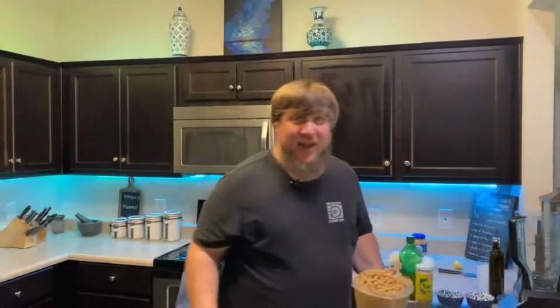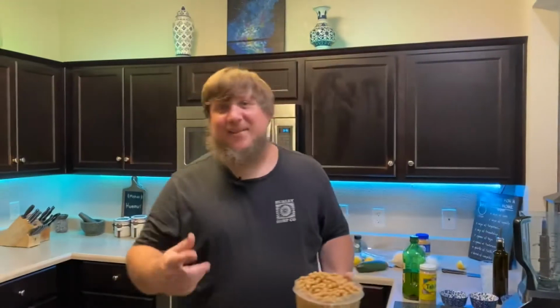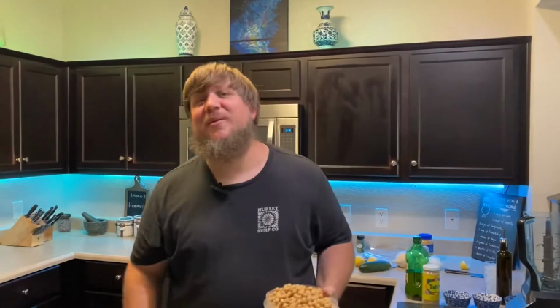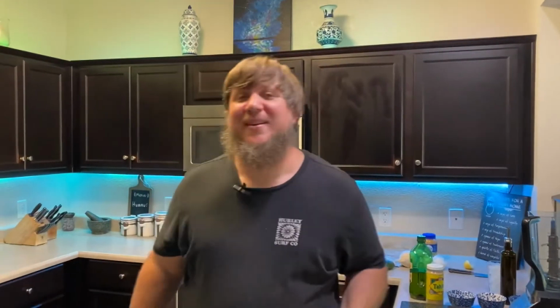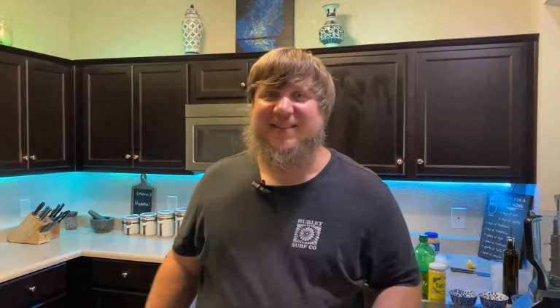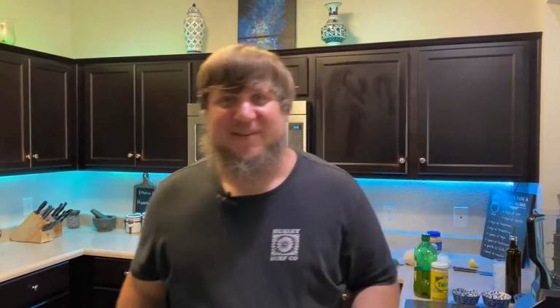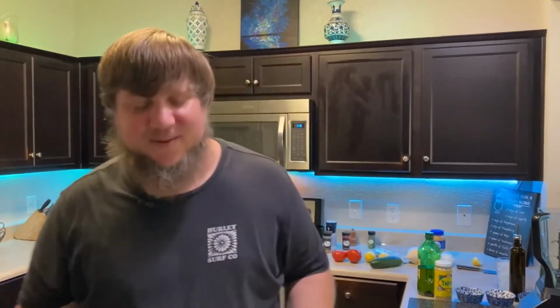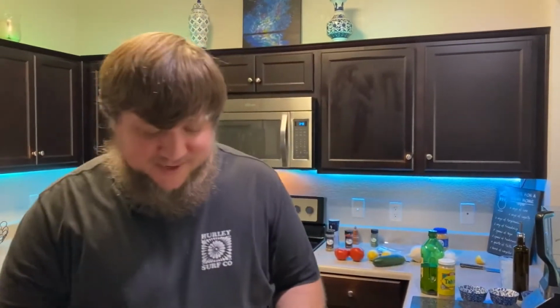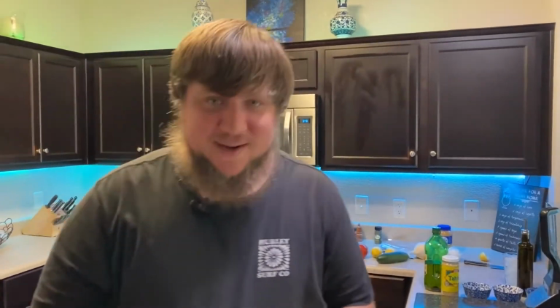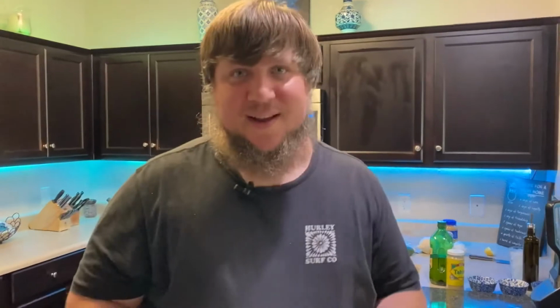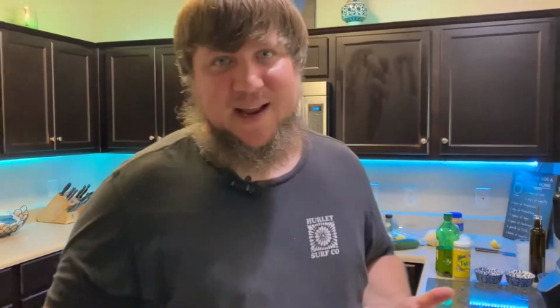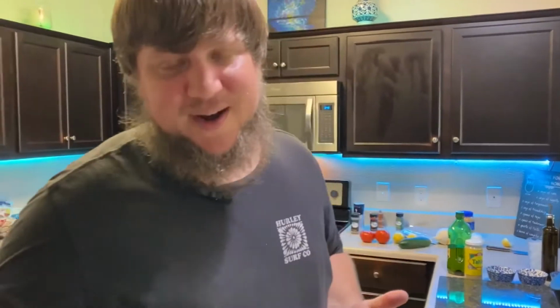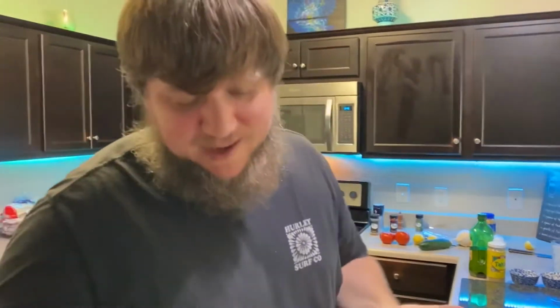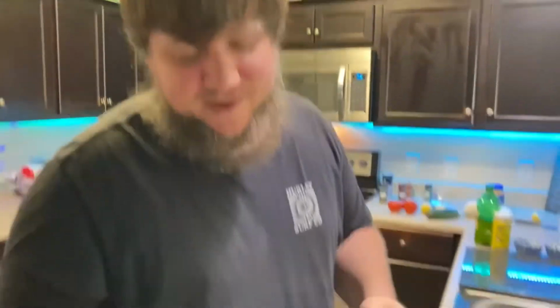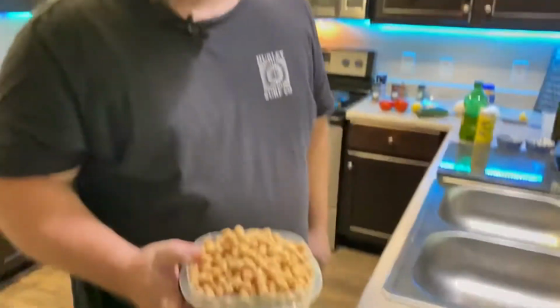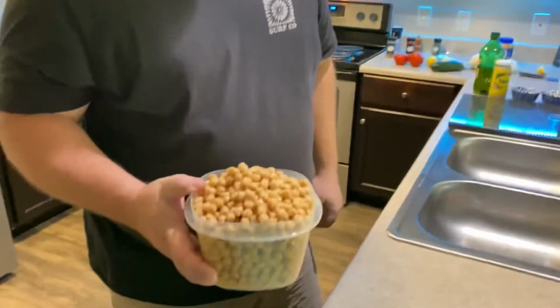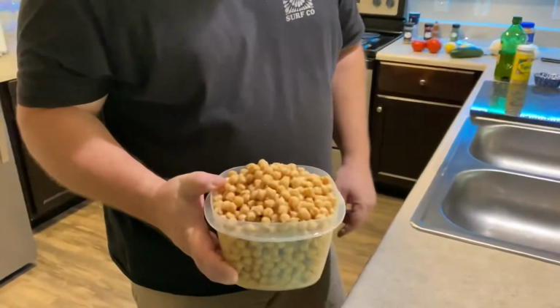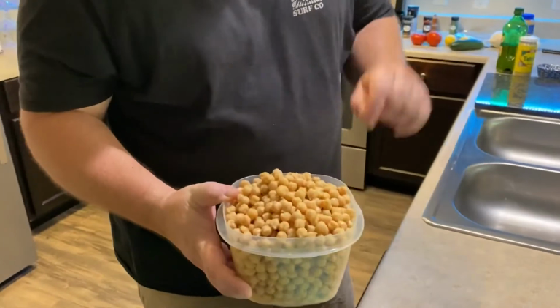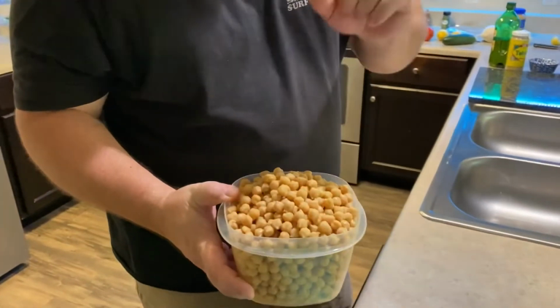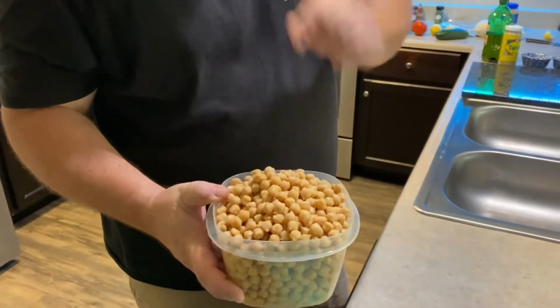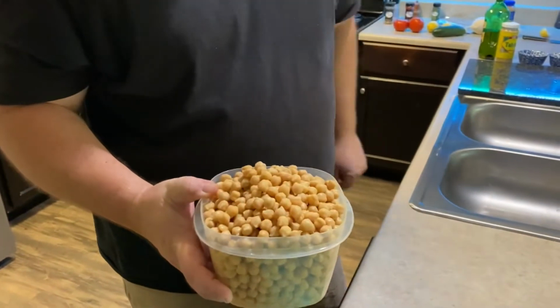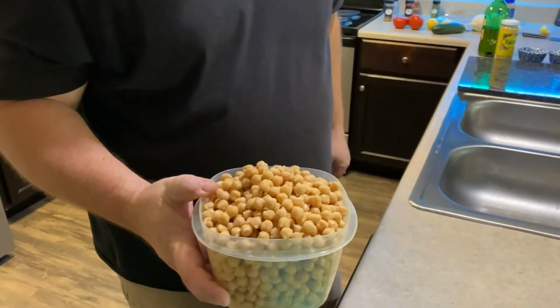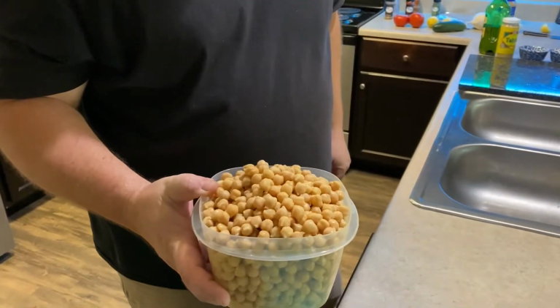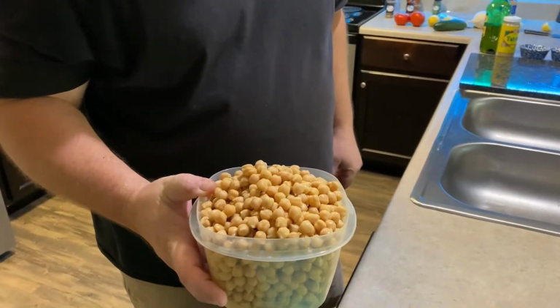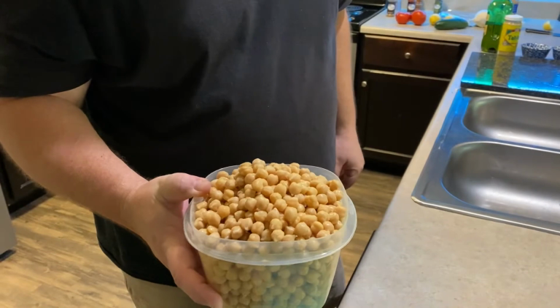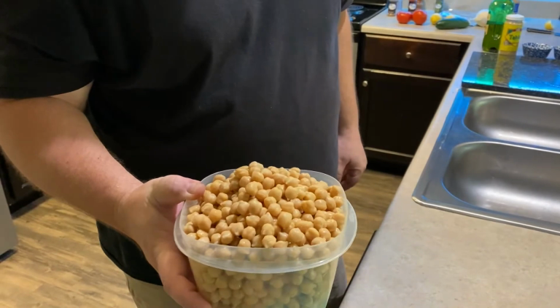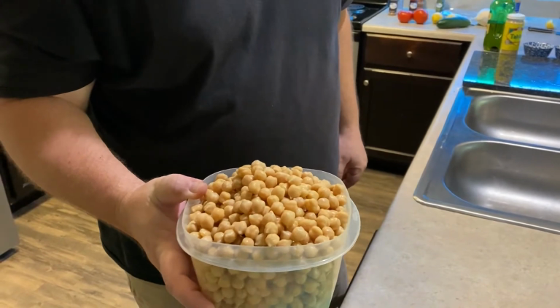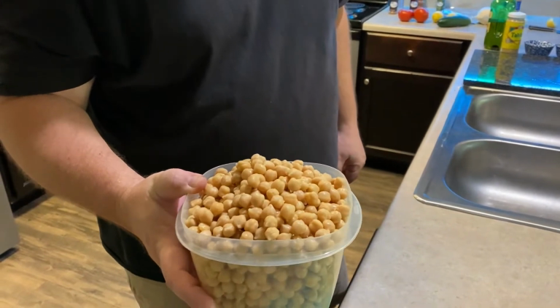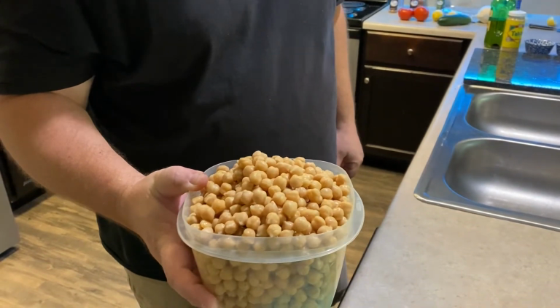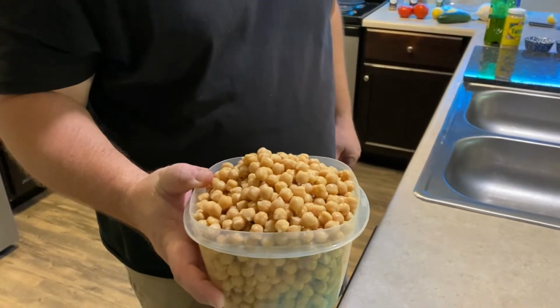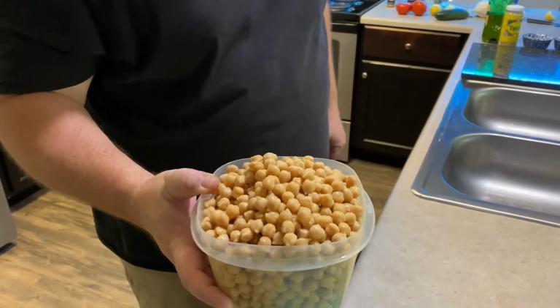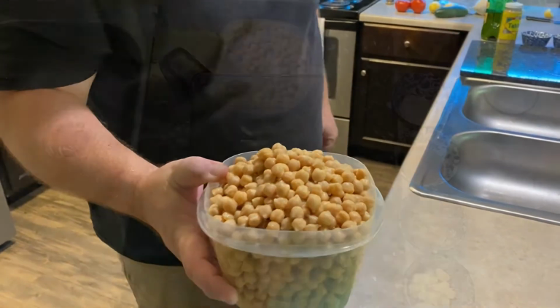Hey guys, welcome to today's episode of Cooking Like You Mean It. My name is Frank. I'm going to show you how to make some delicious hummus today. We're going to turn these chickpeas into something that's going to make your tongue want to slap the back of your head. Stay tuned.